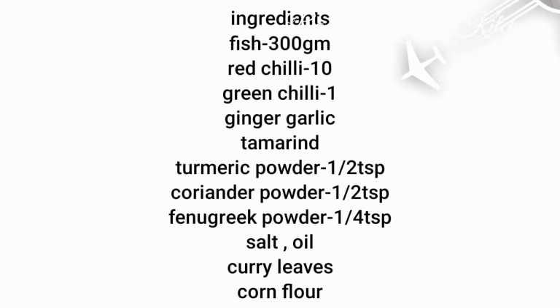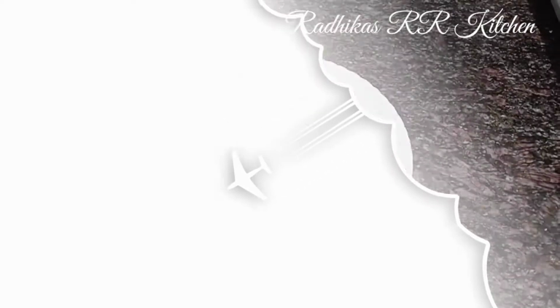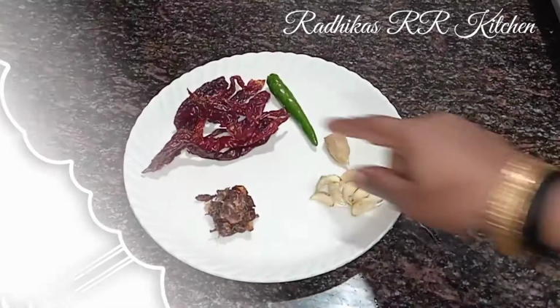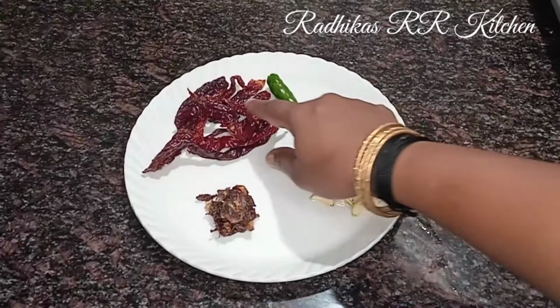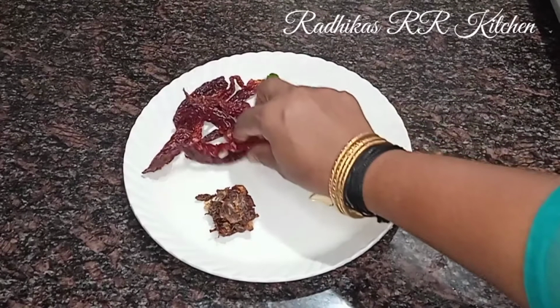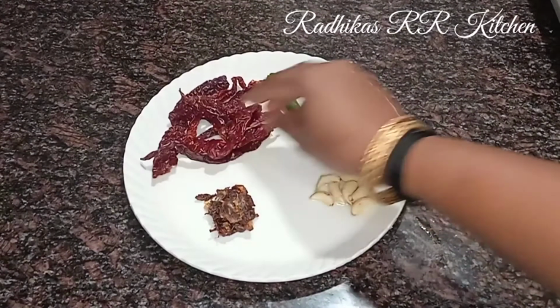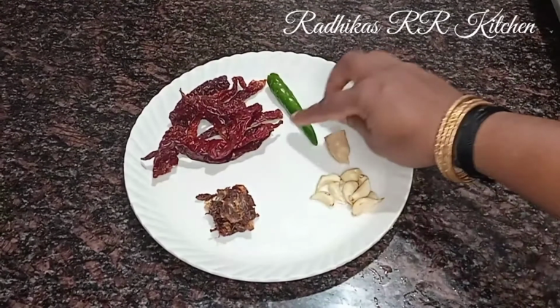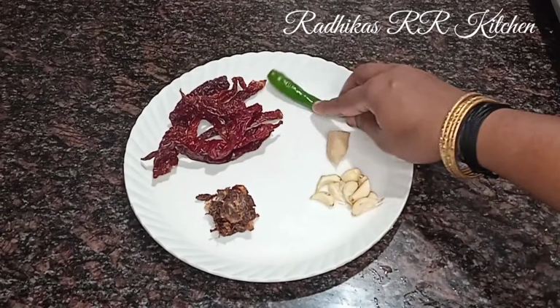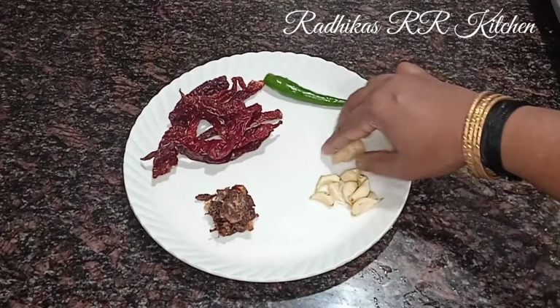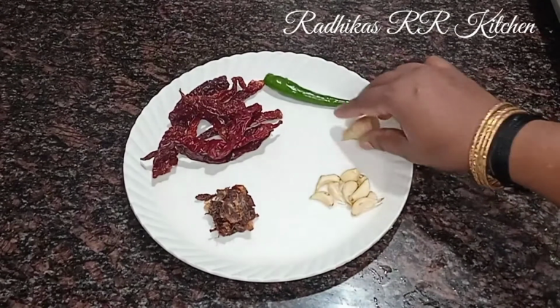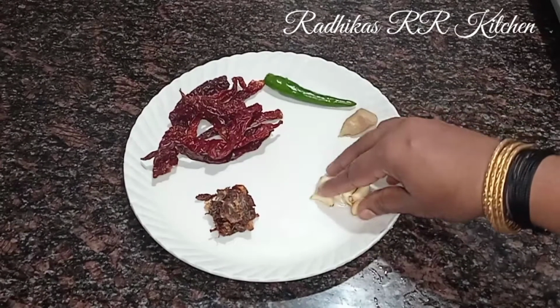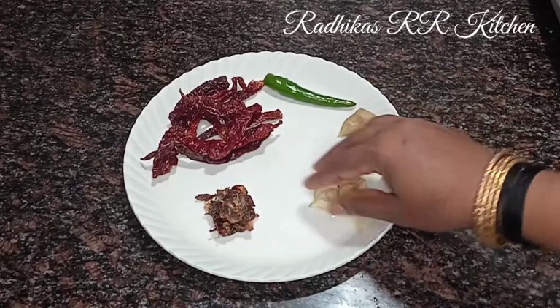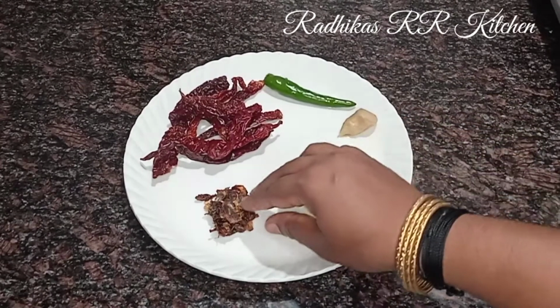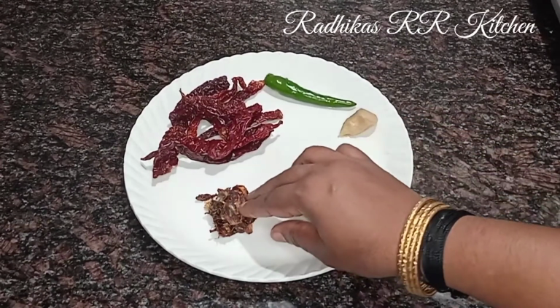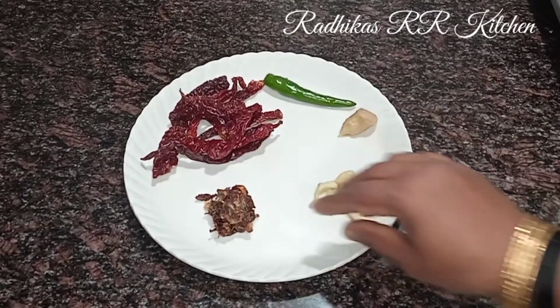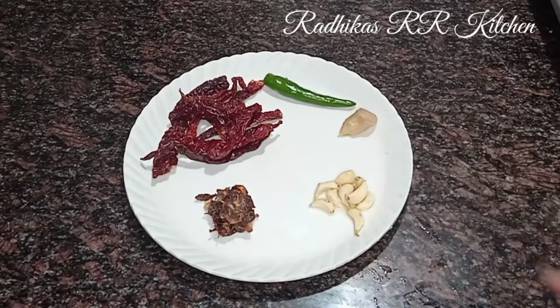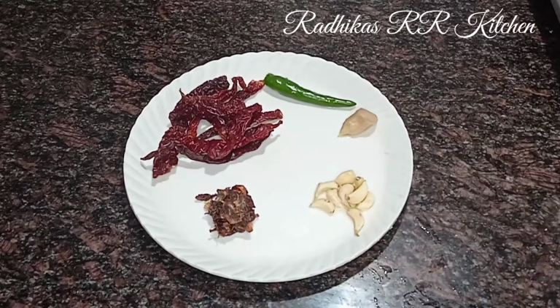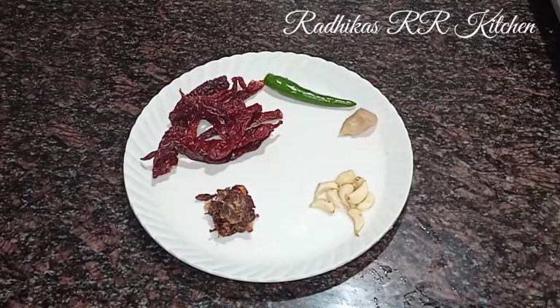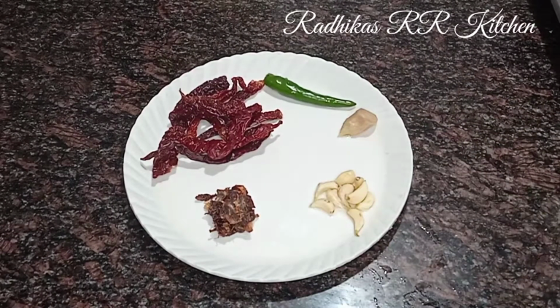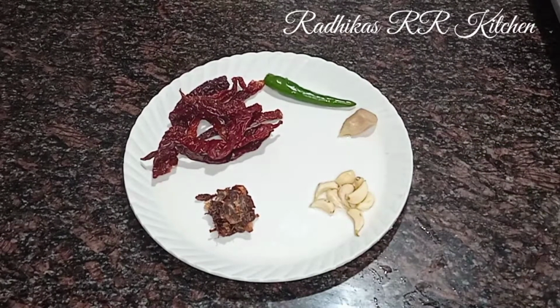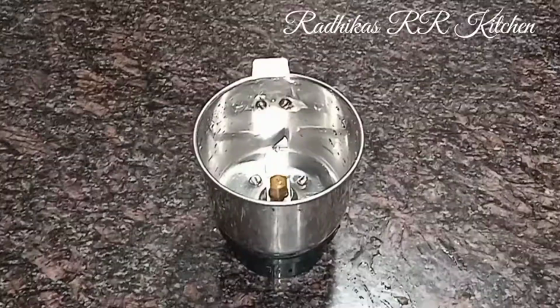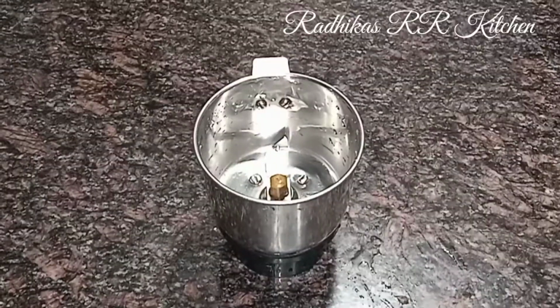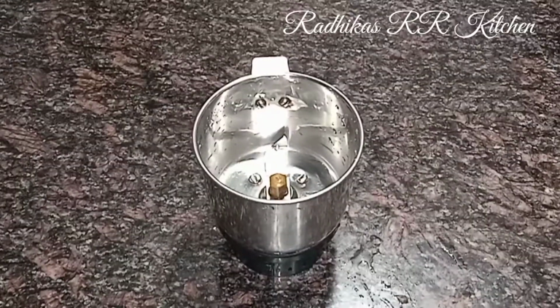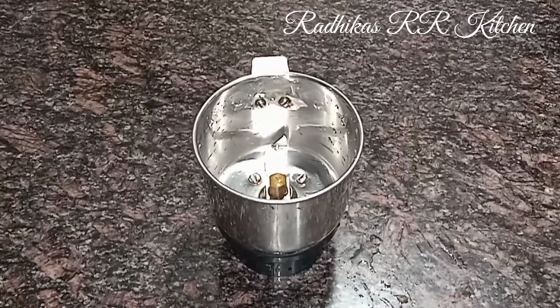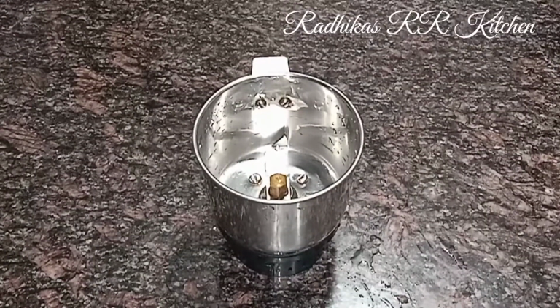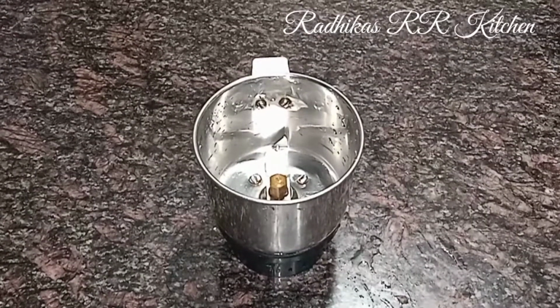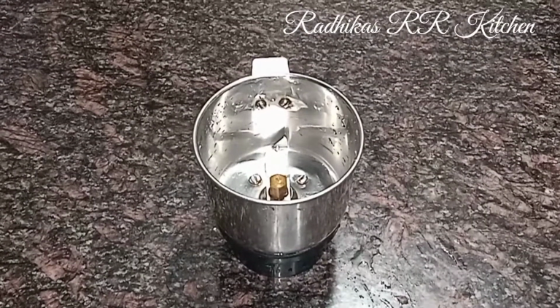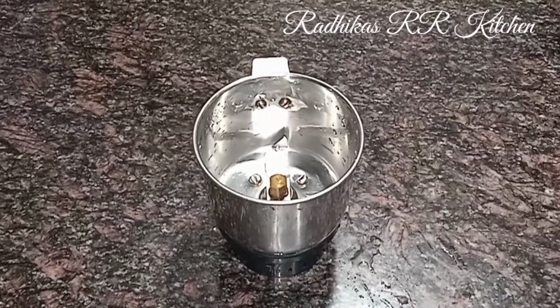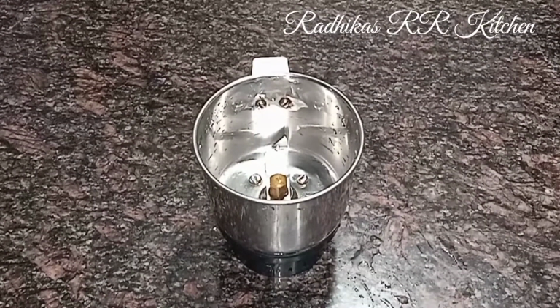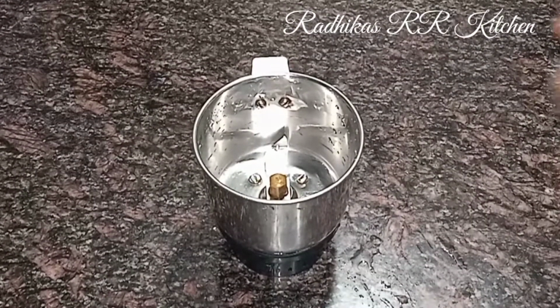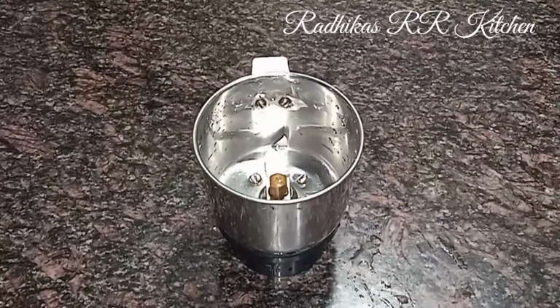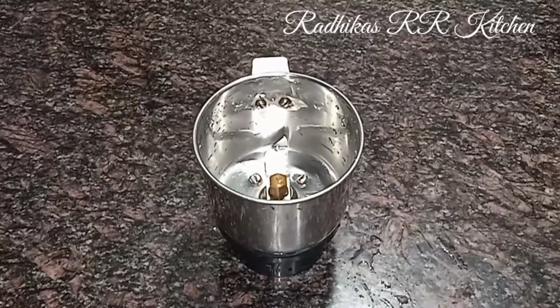Before making, I am ensuring the pan is dry for 6 minutes. Add to a plate and mix it.